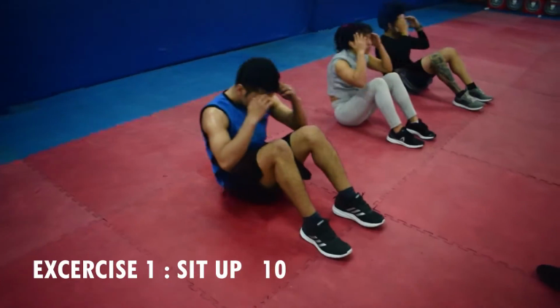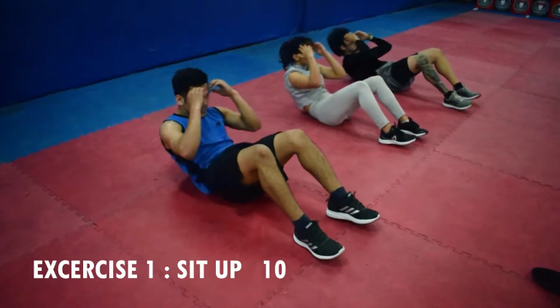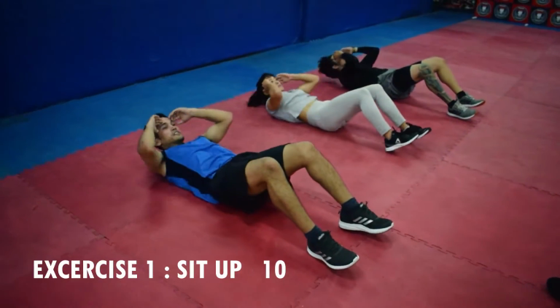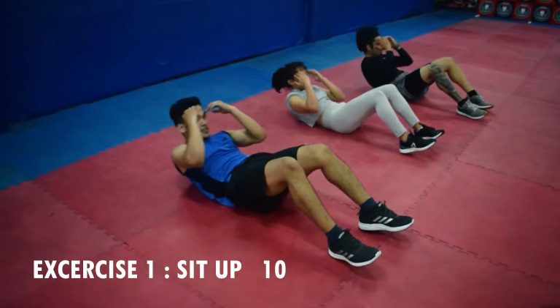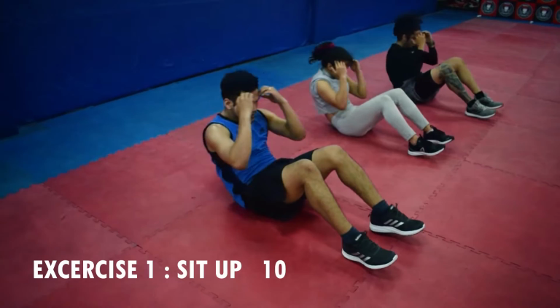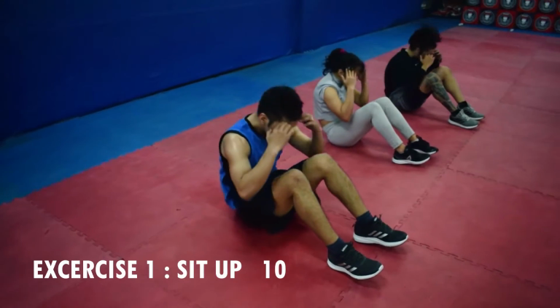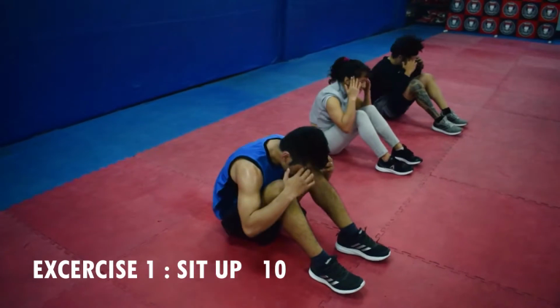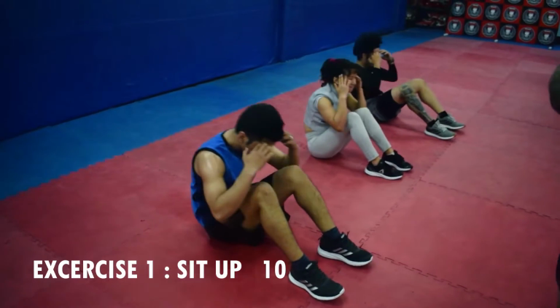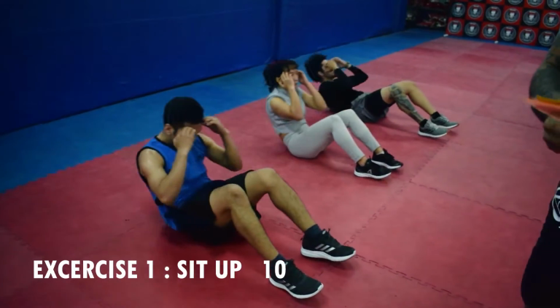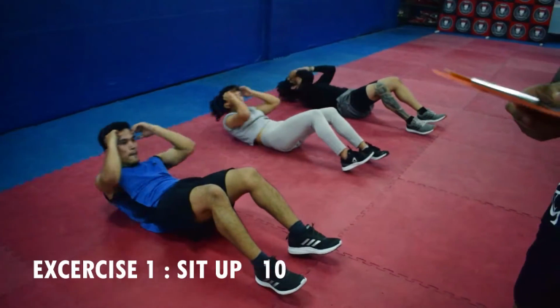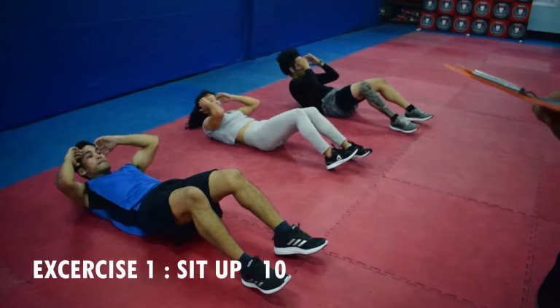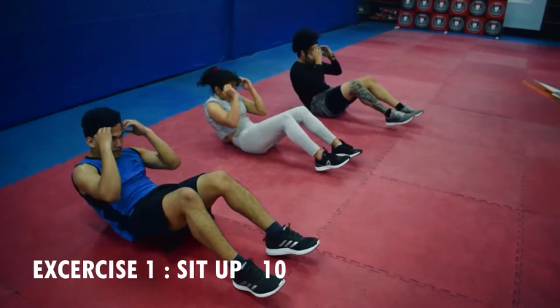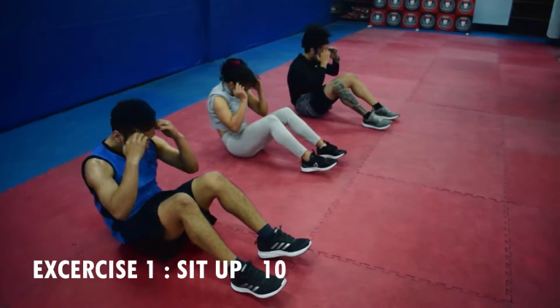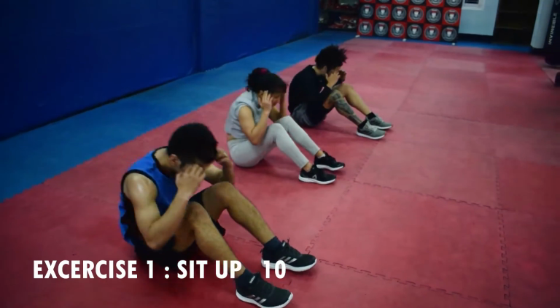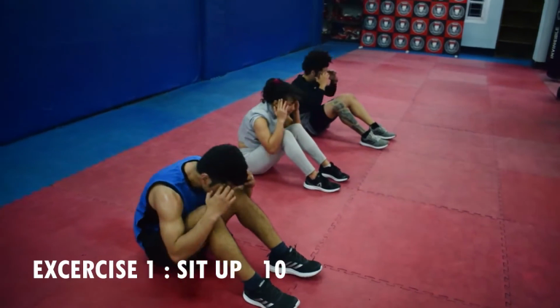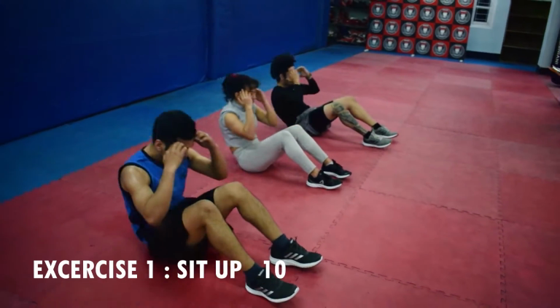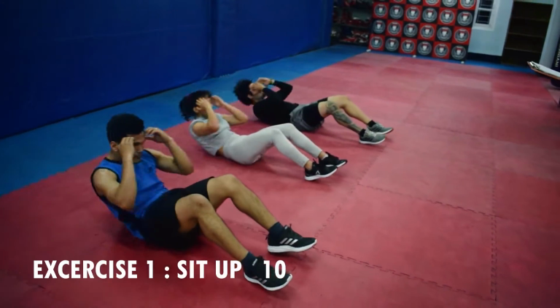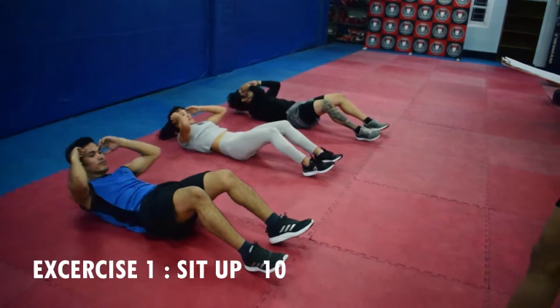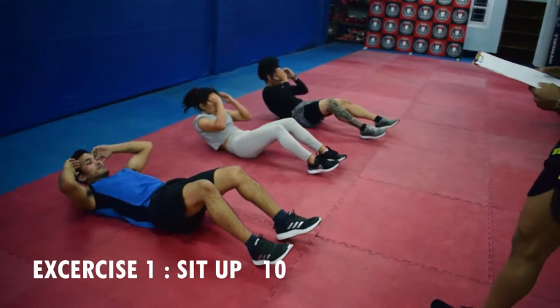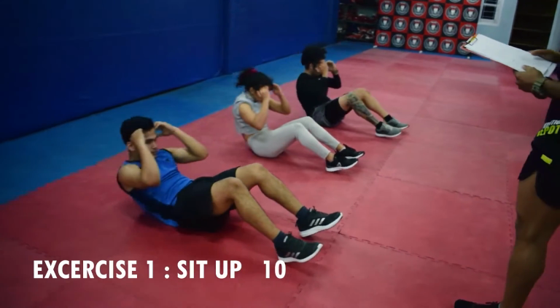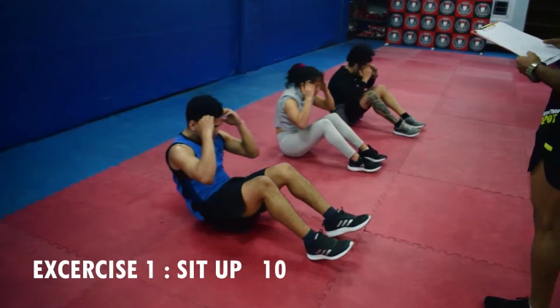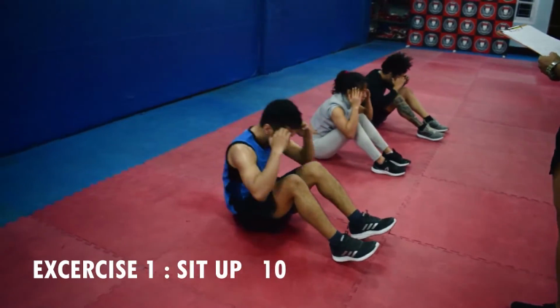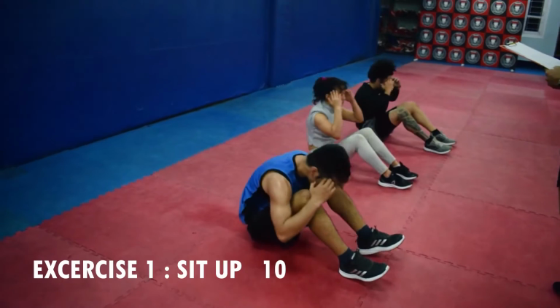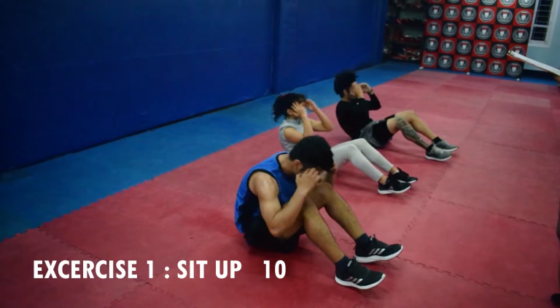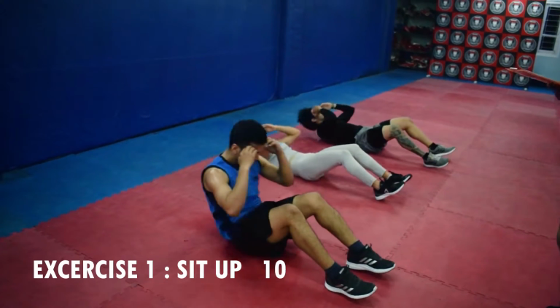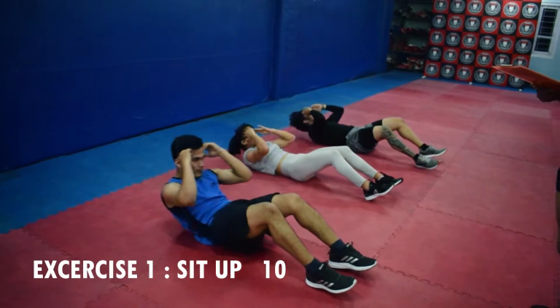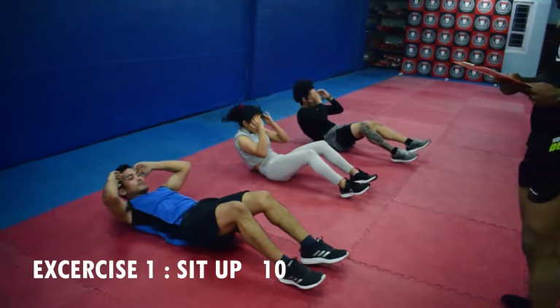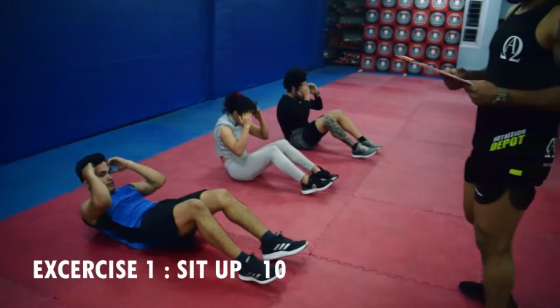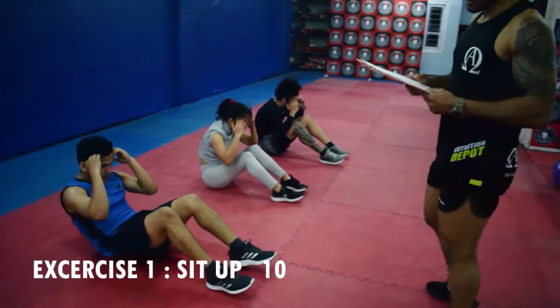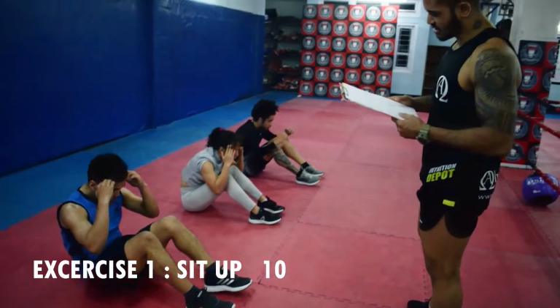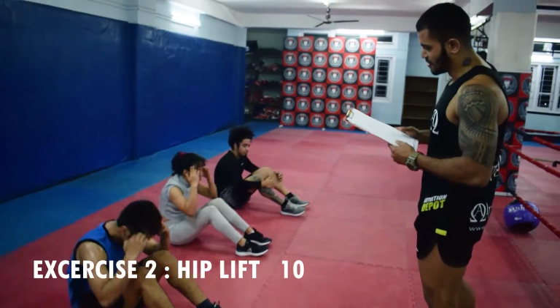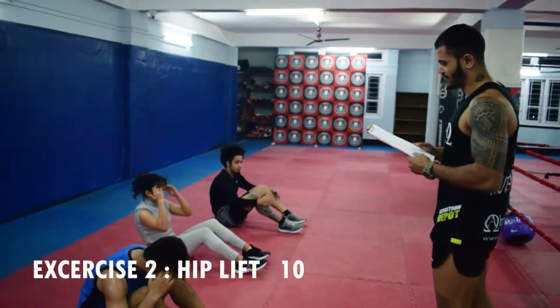I am going to do sit-up for about 10 times. First exercise: sit-up. Next exercise: hip lift.